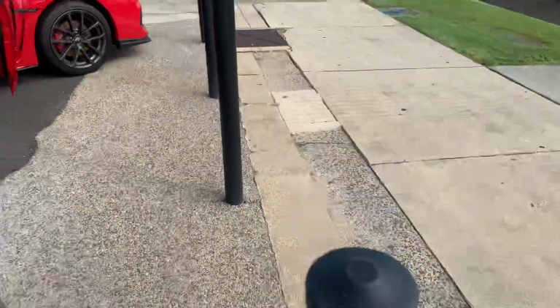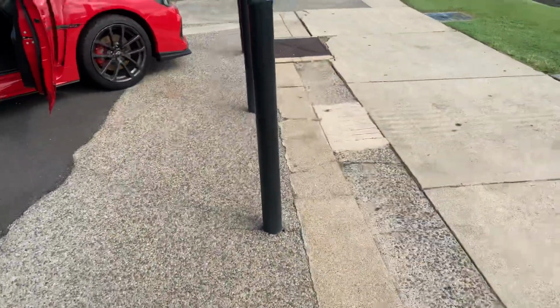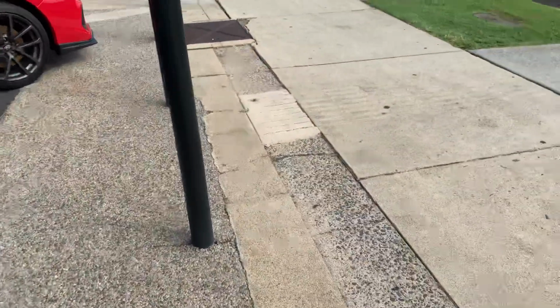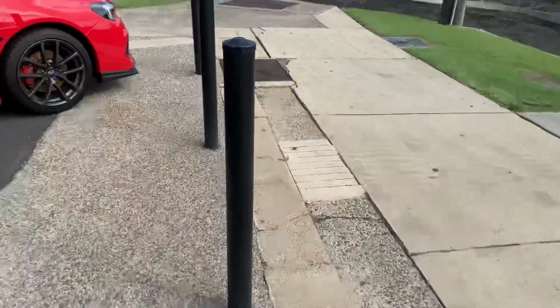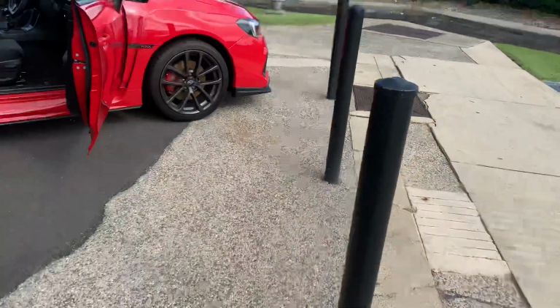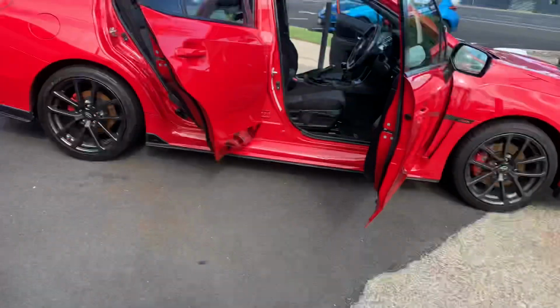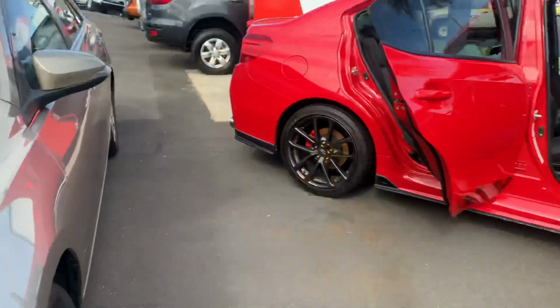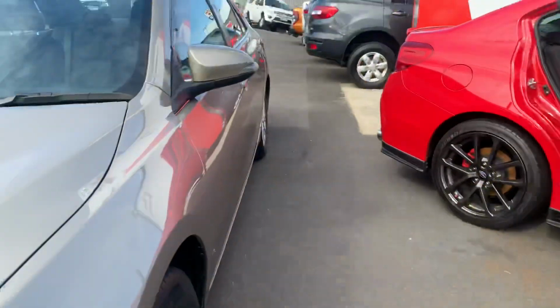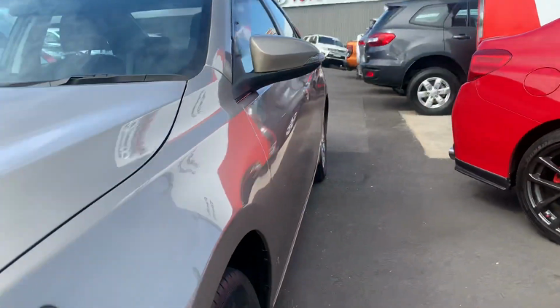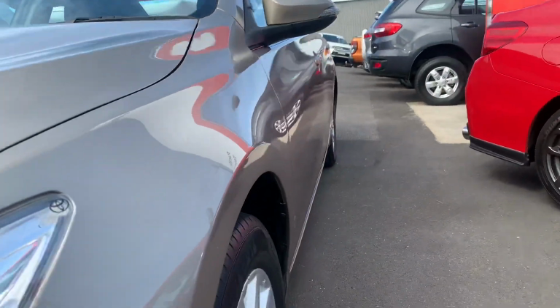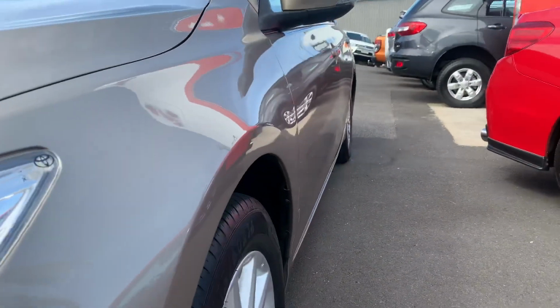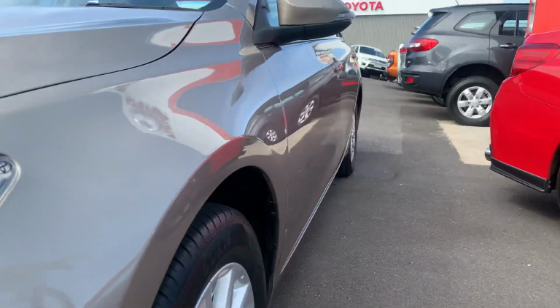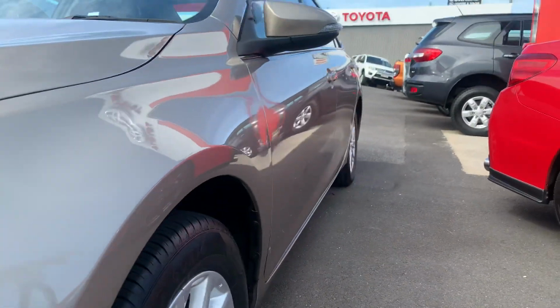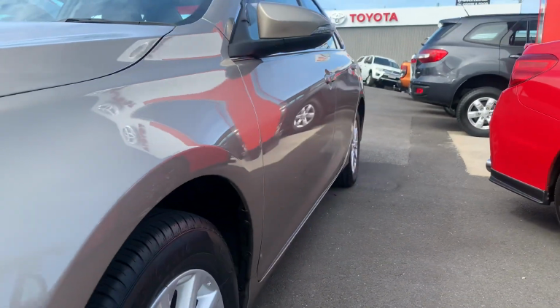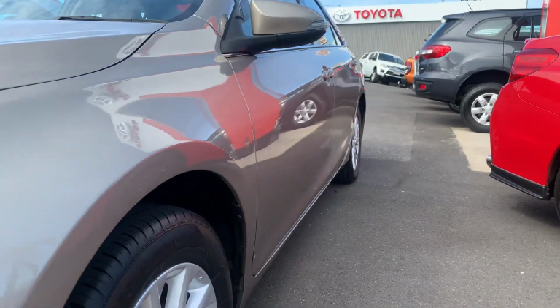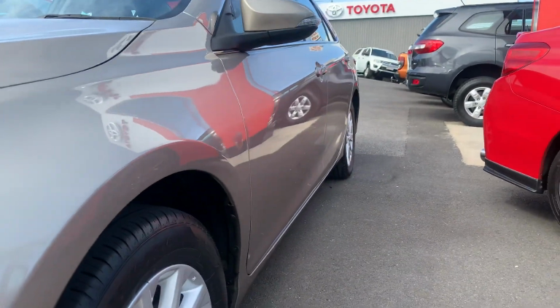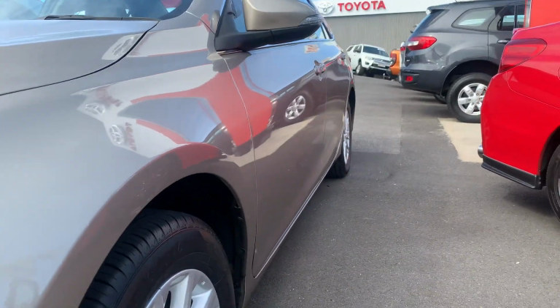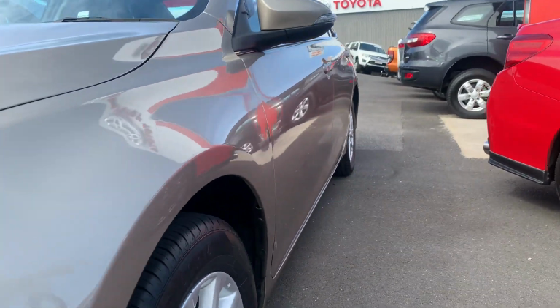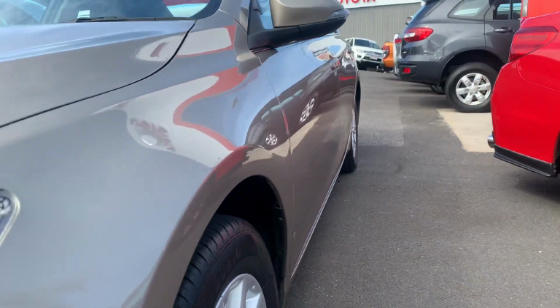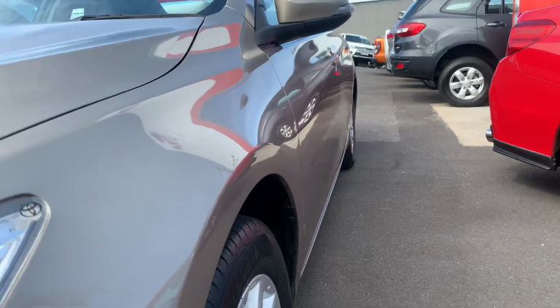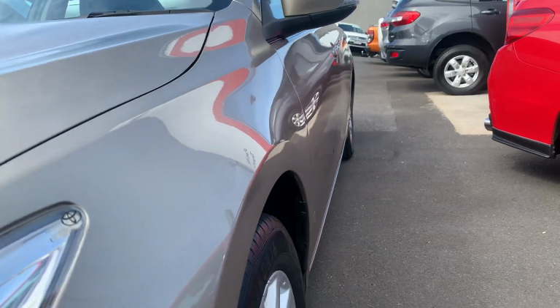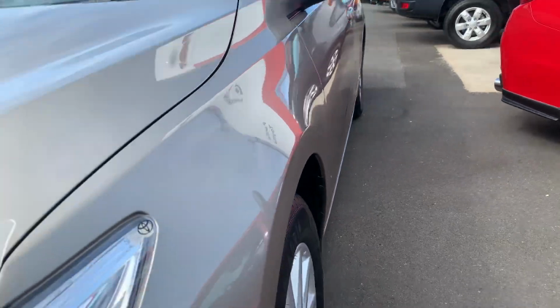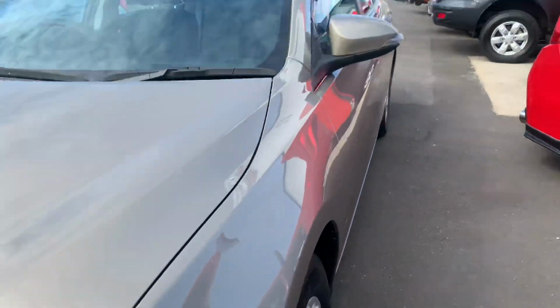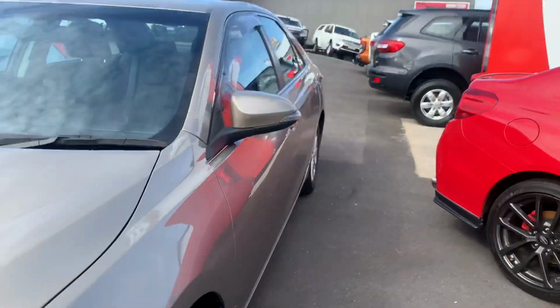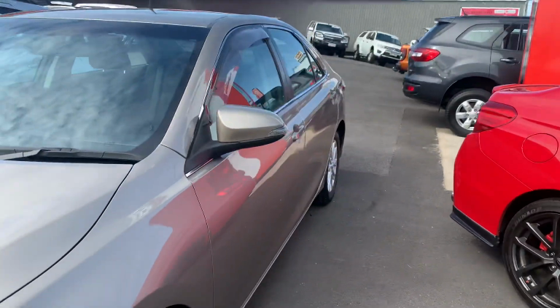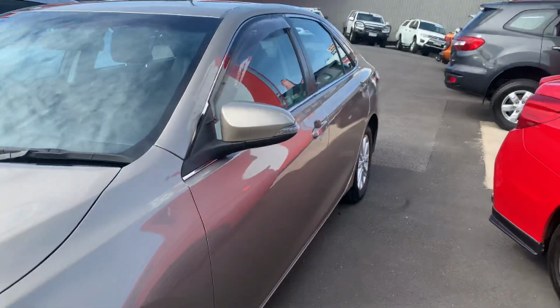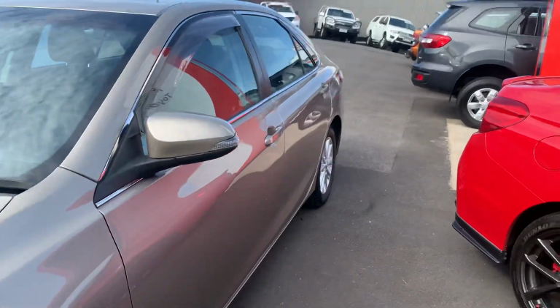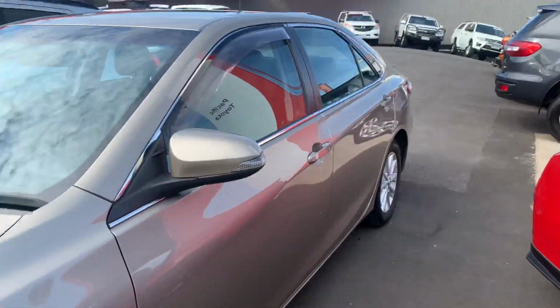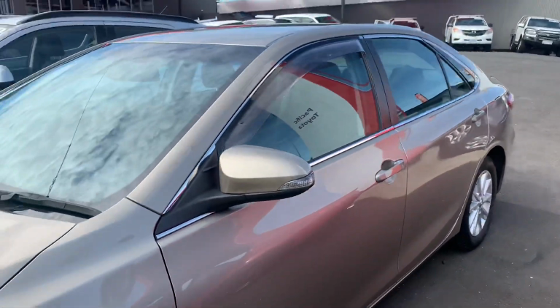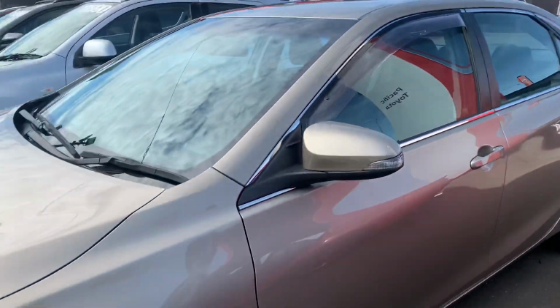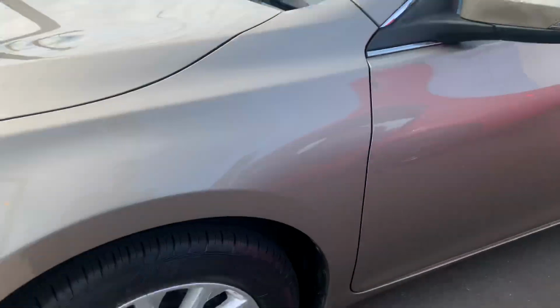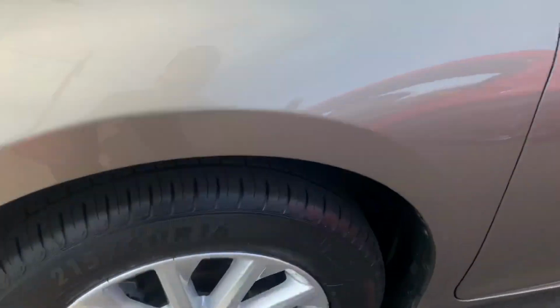Just going to show you down the passenger side now. As you can see, there's no ripple effects in the paint or anything like that — nice and easy, very well taken care of.